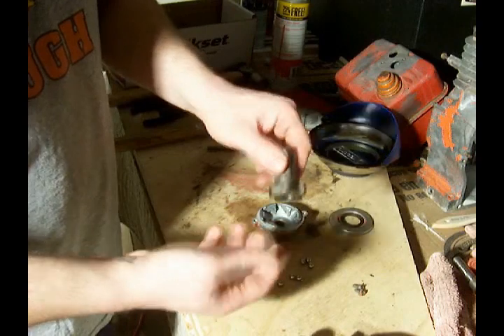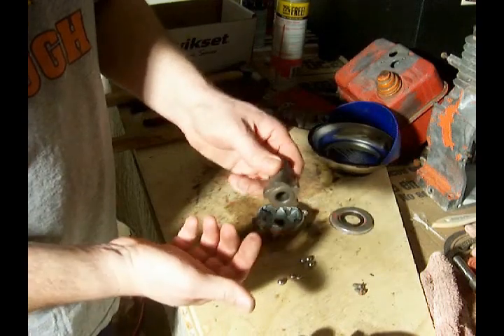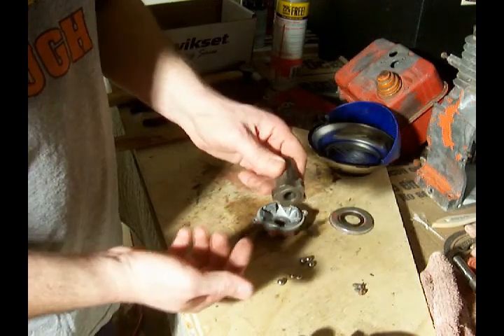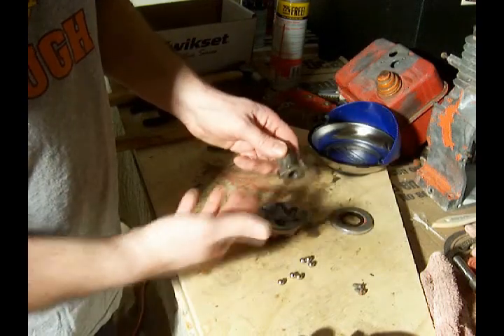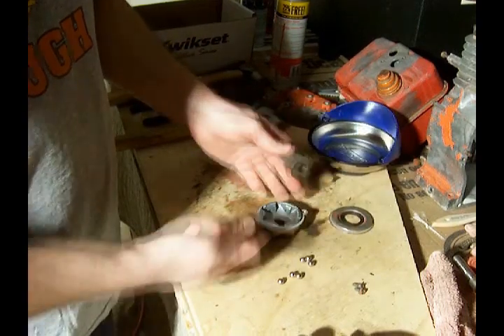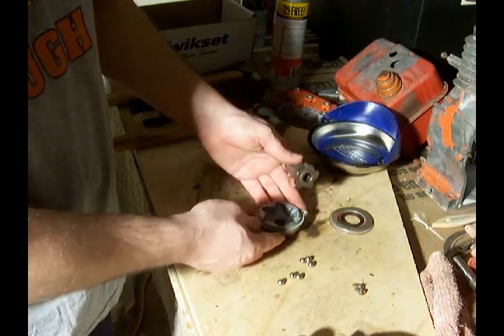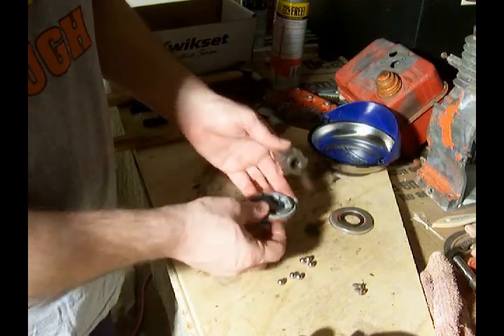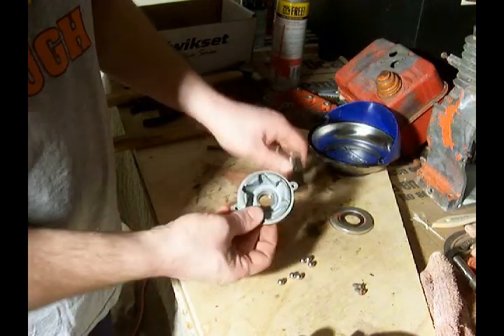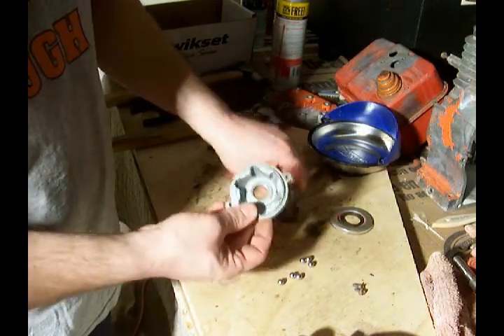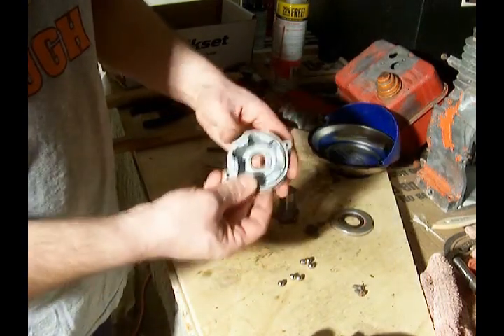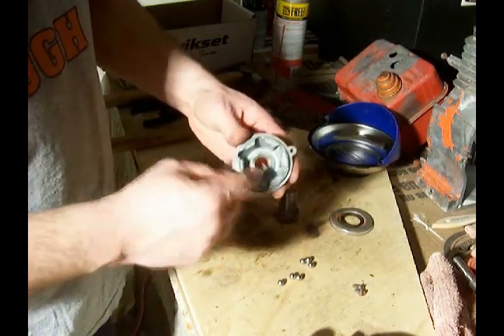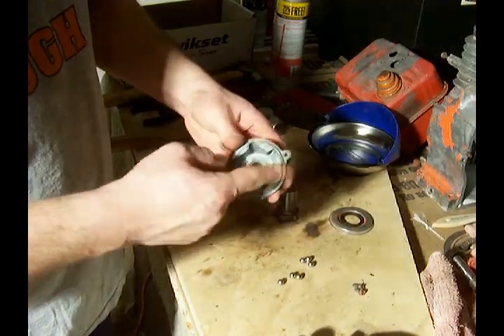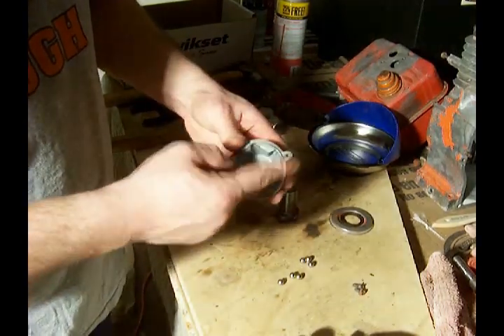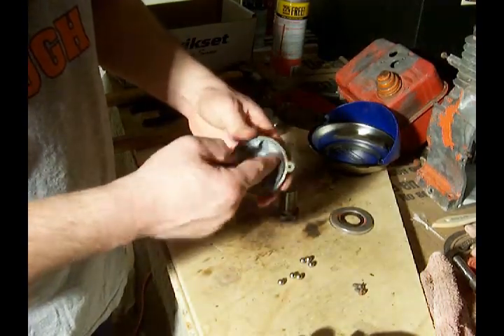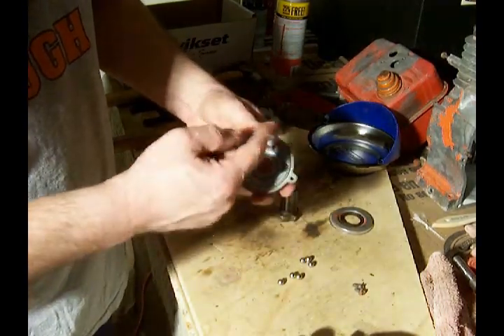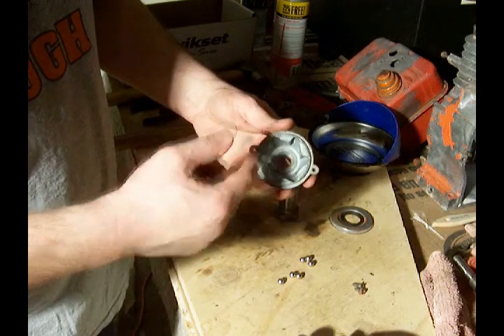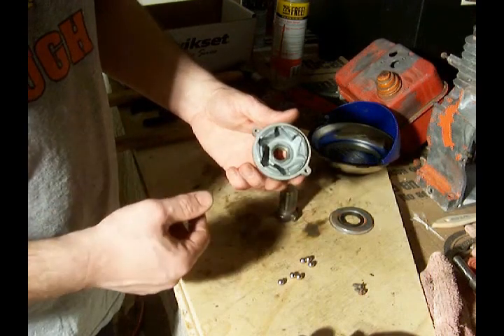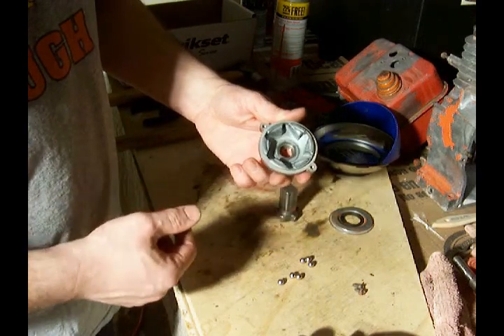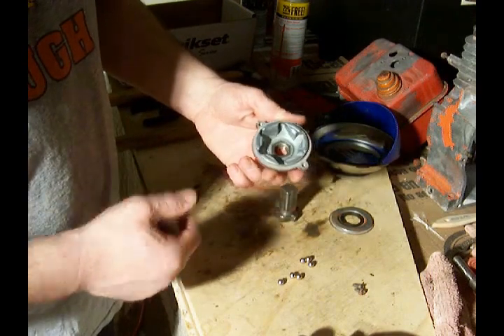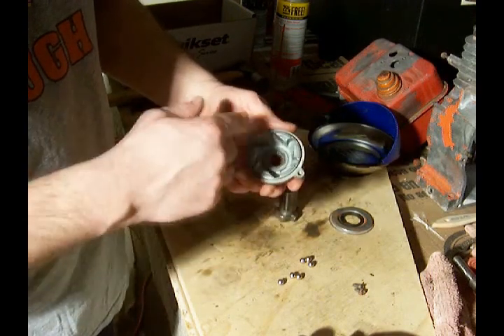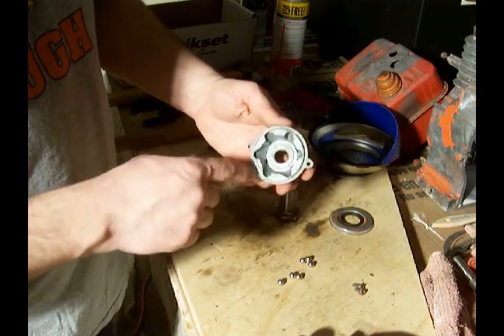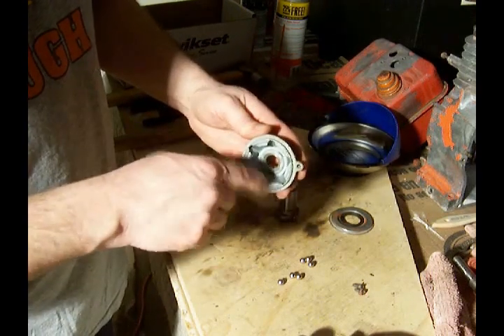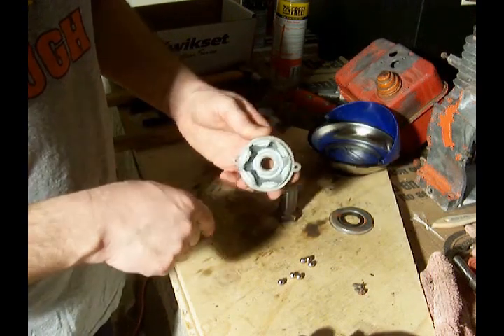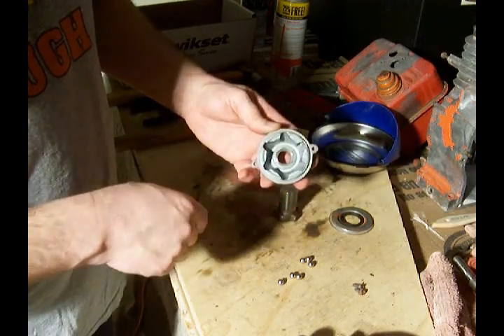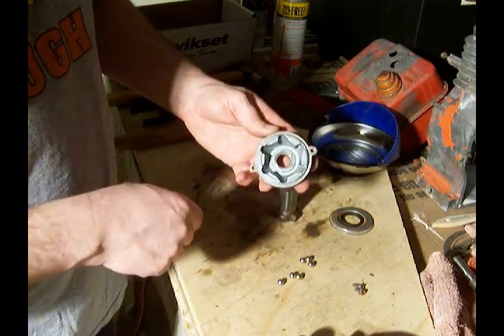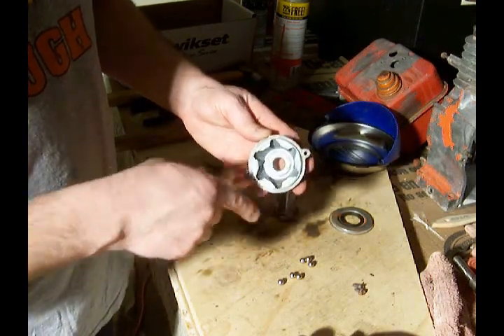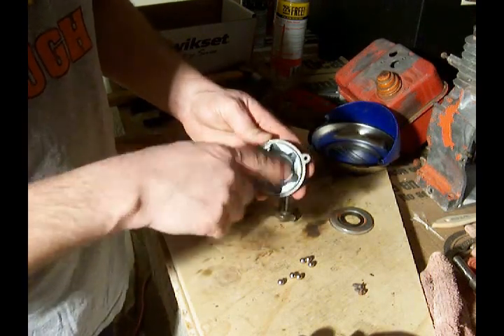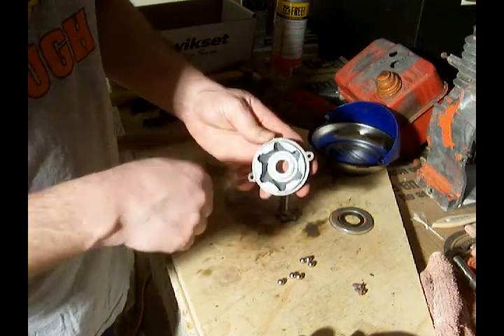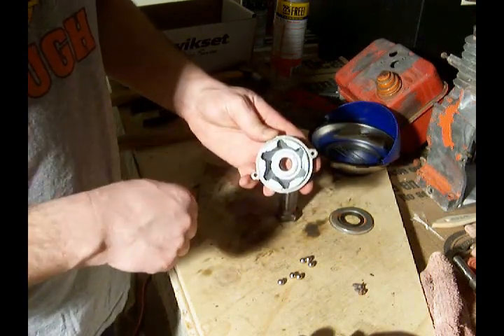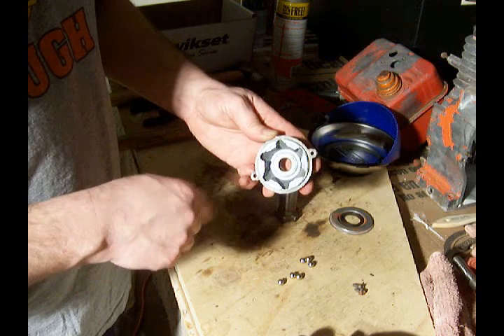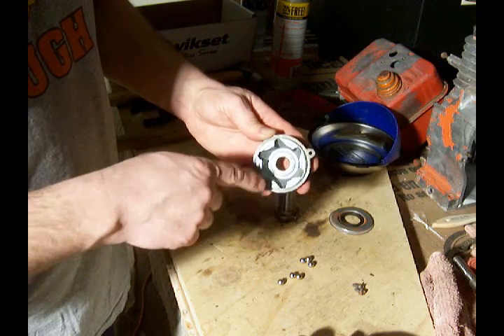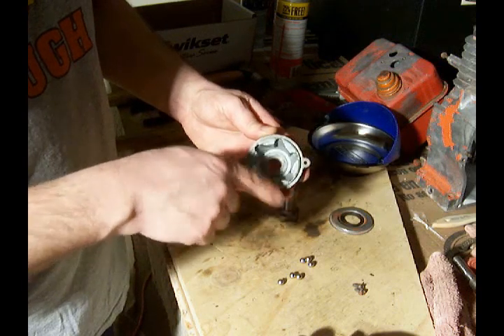For the sake of the video, I've already opened this up and cleaned it out. What you want to do is get in there with a rag — I used a little carburetor cleaner, sprayed it out, and wiped it out with a rag. You don't want to have any kind of lubricant or anything in there.